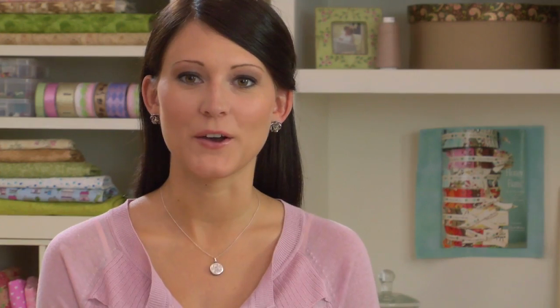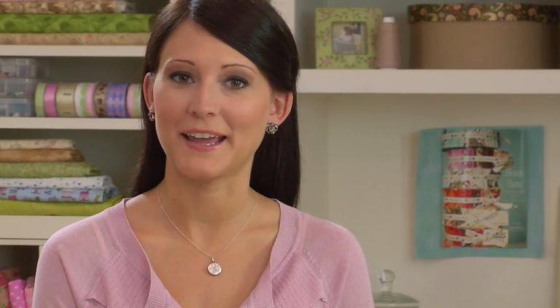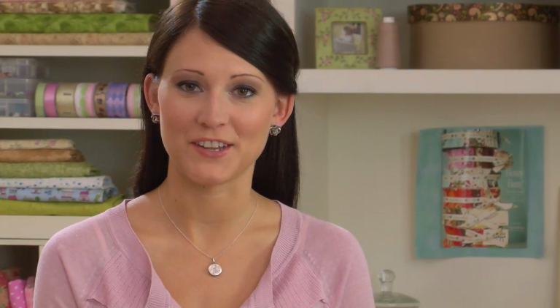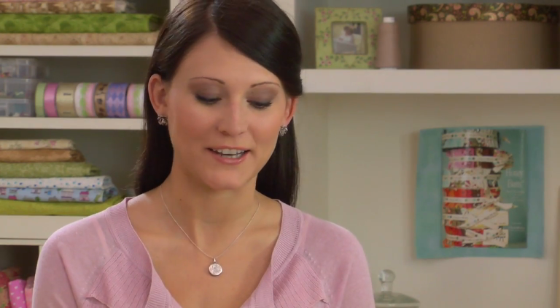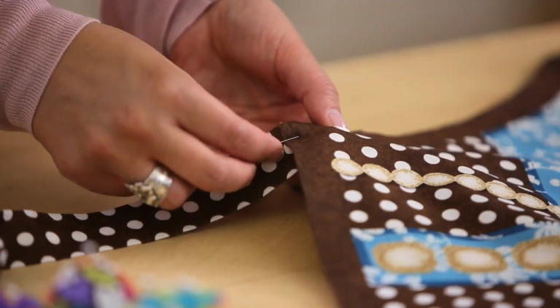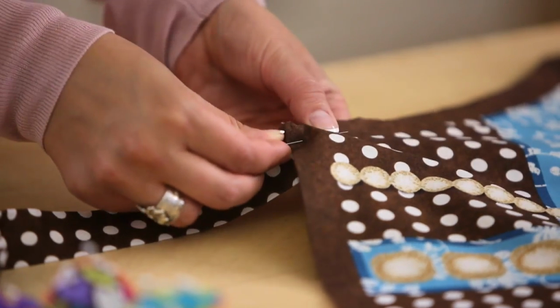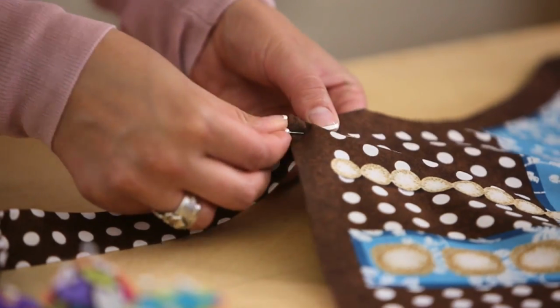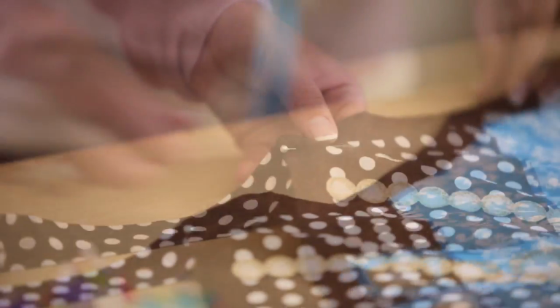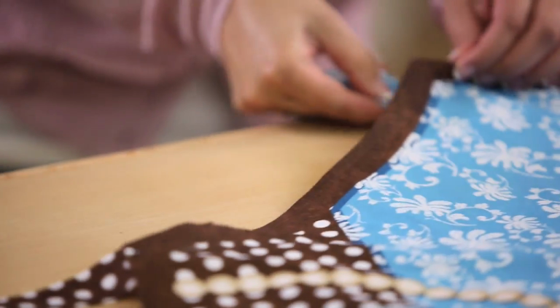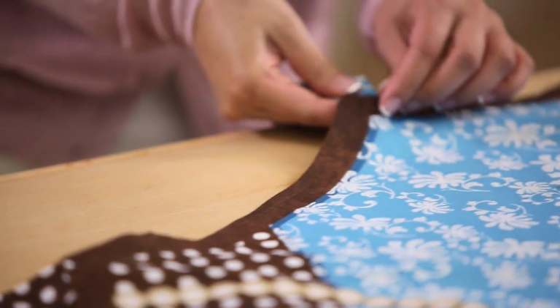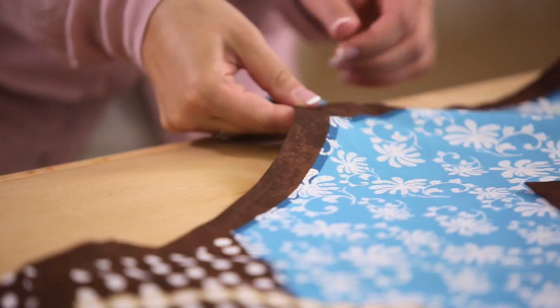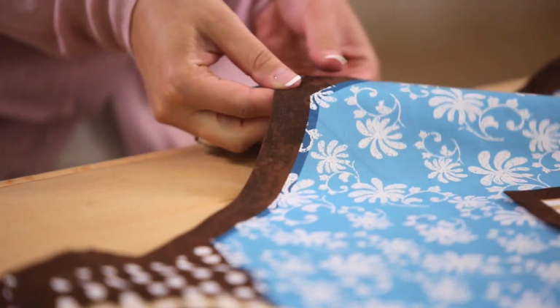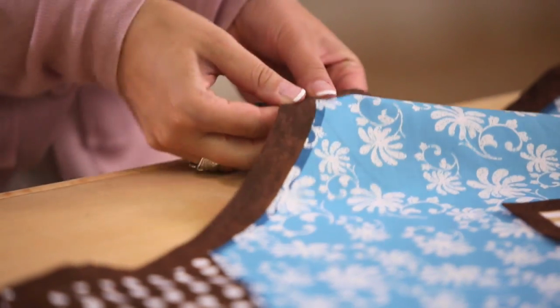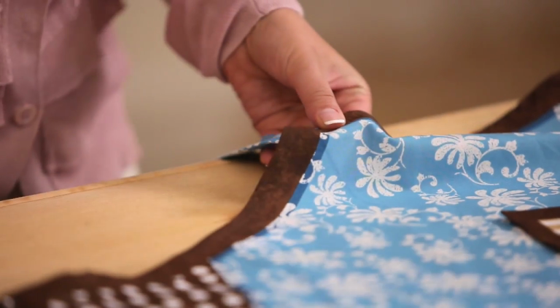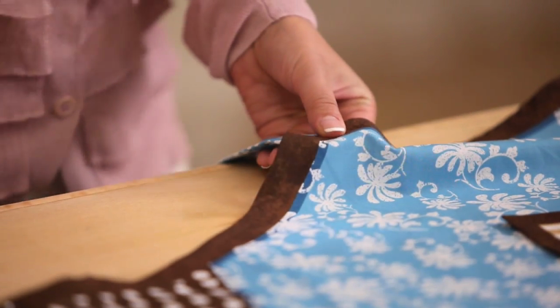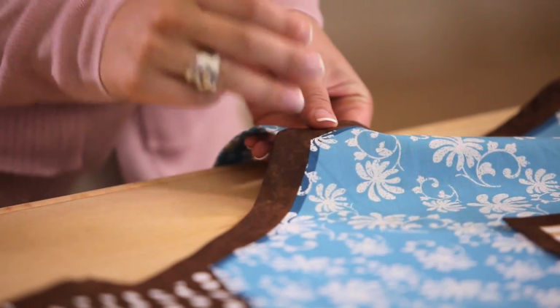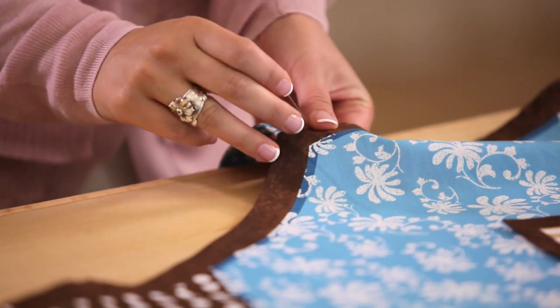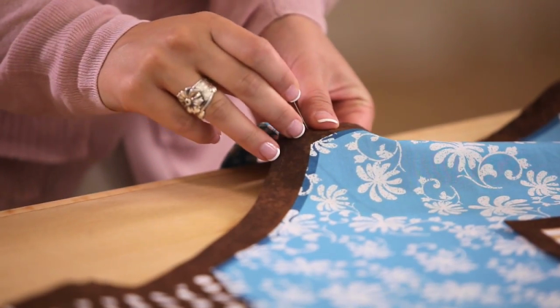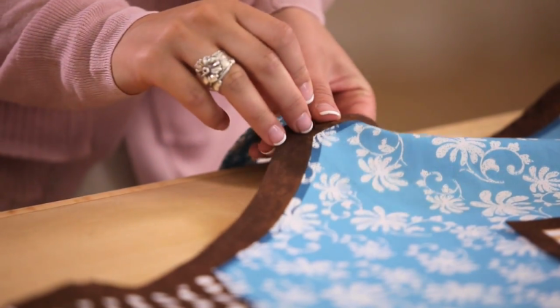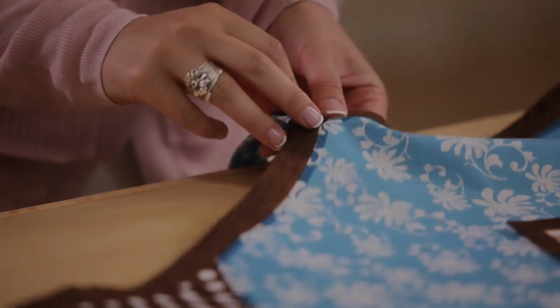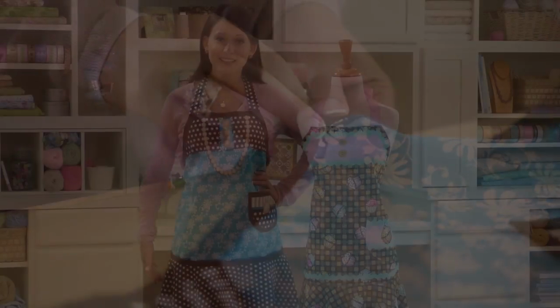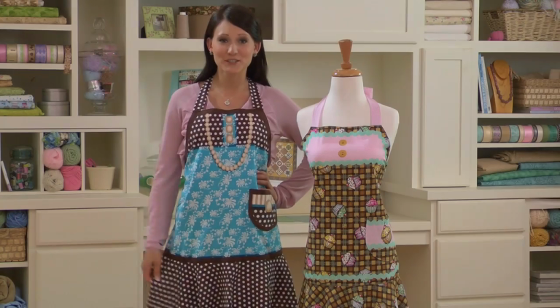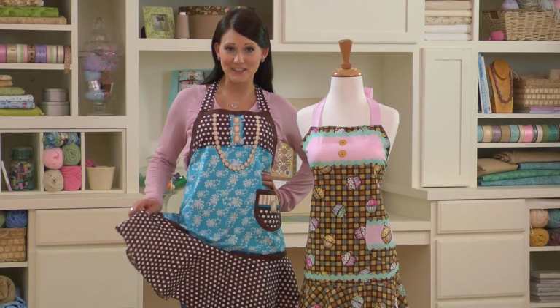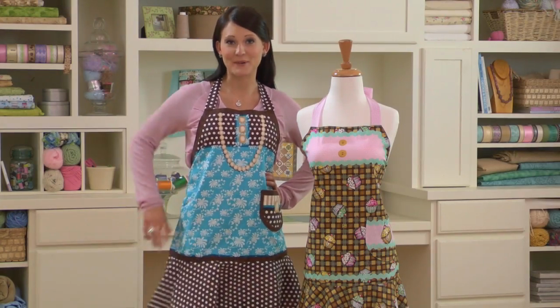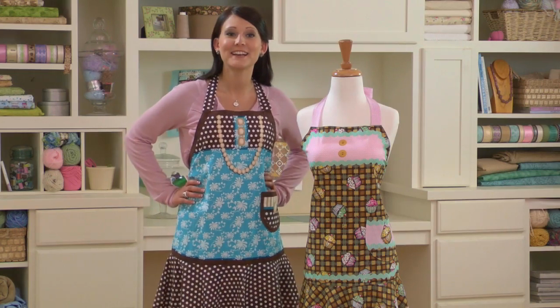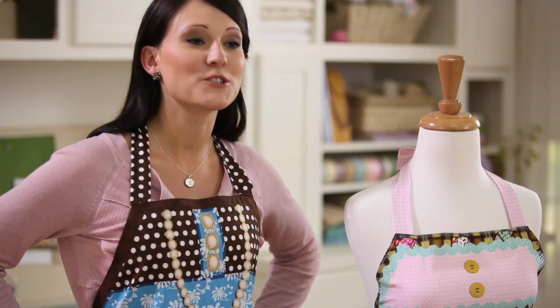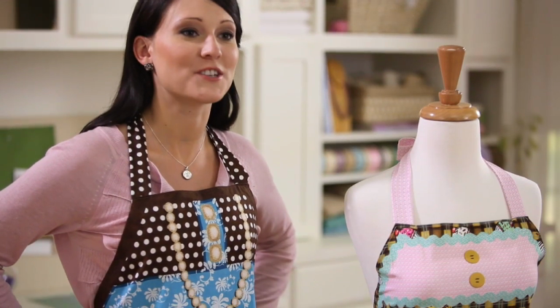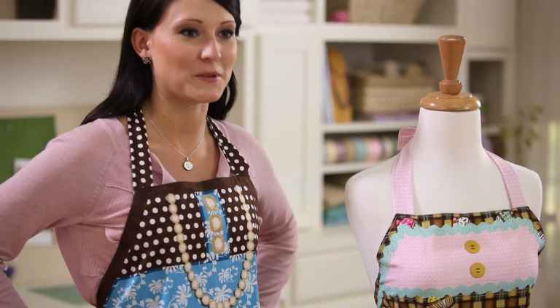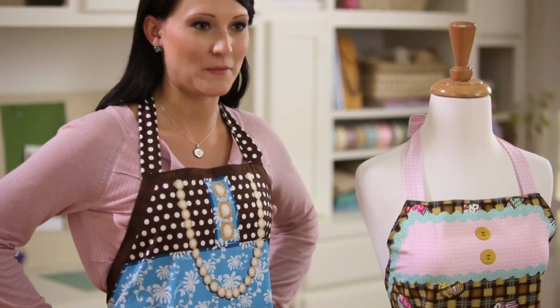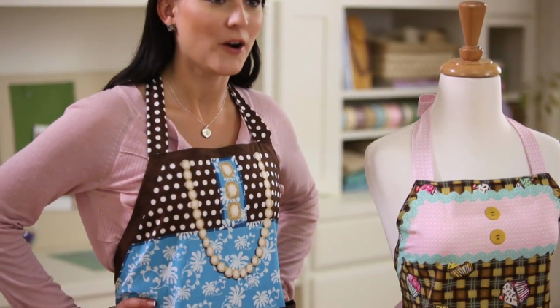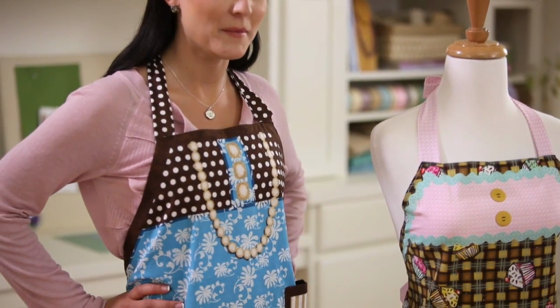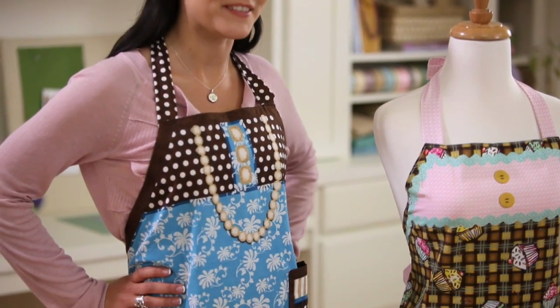Pin the open ends of the necktie to the top of the apron. Then, pin the open ends of the waist tie to the sides of the apron, and sew them on. Here's my finished apron. Now, it's your turn to decide which diva to make, or maybe all of them.